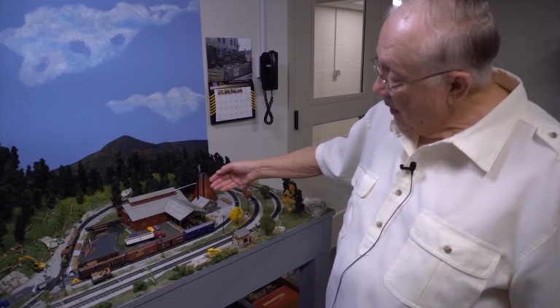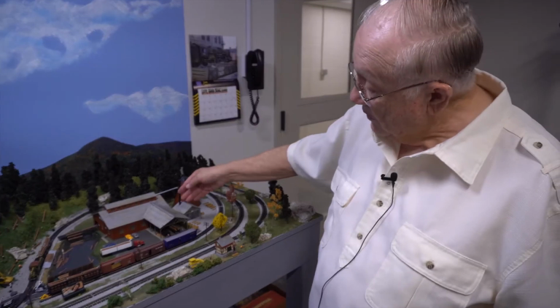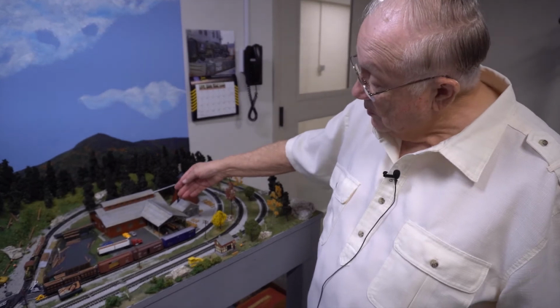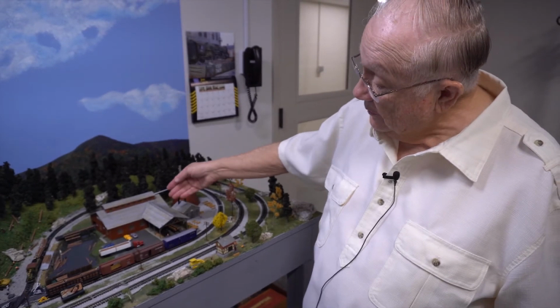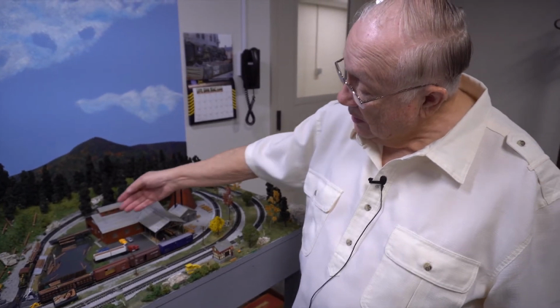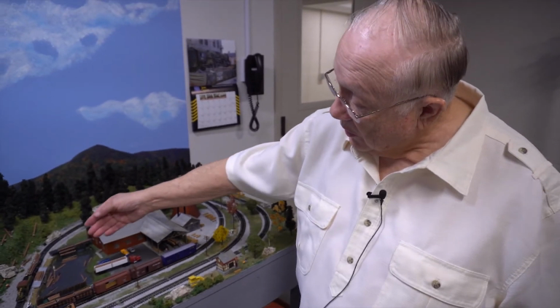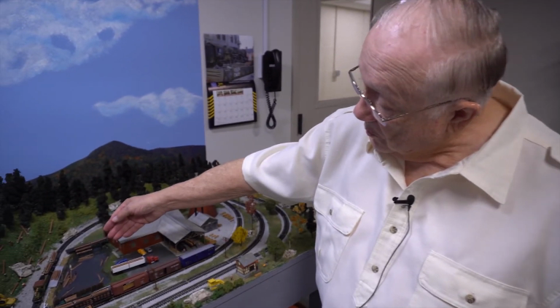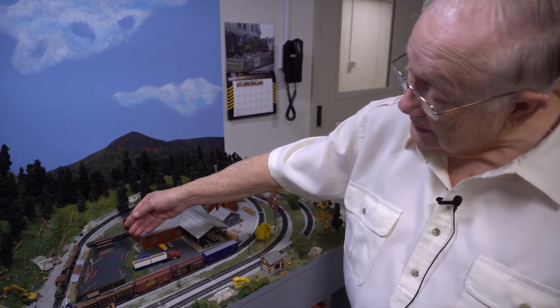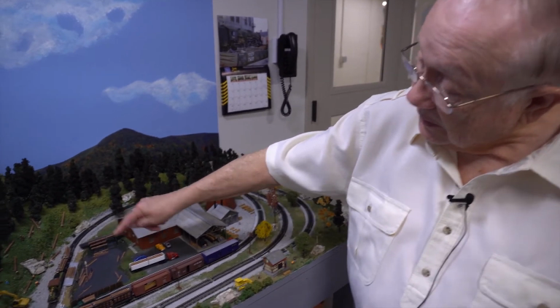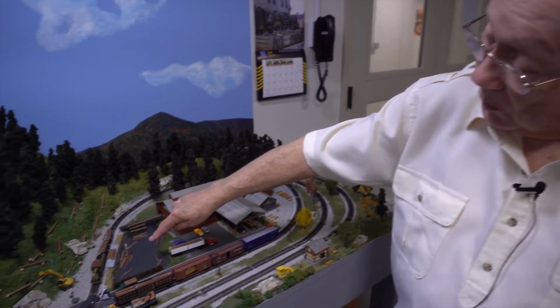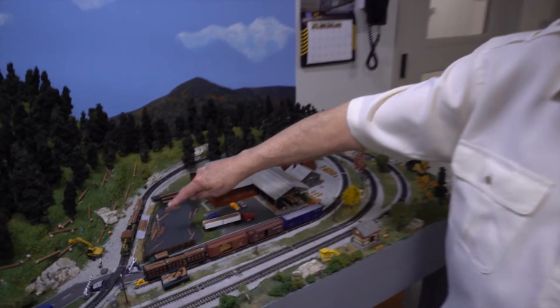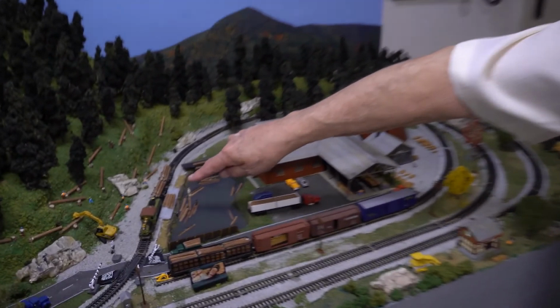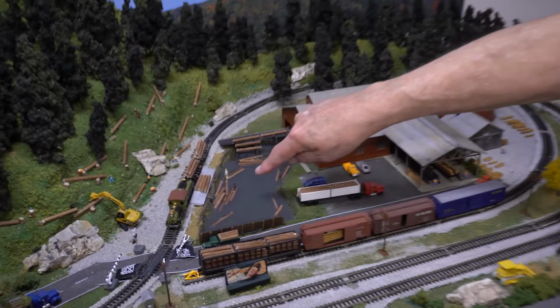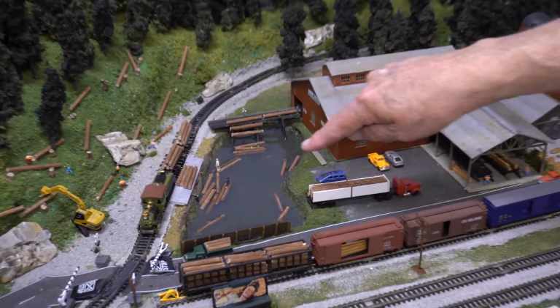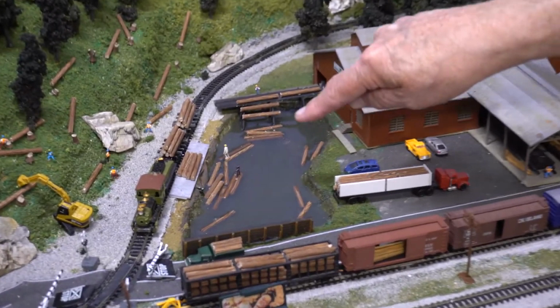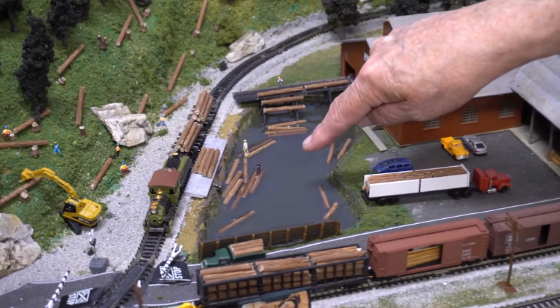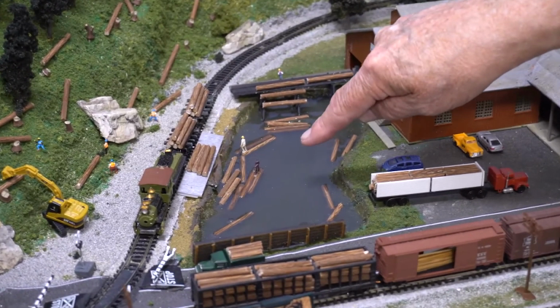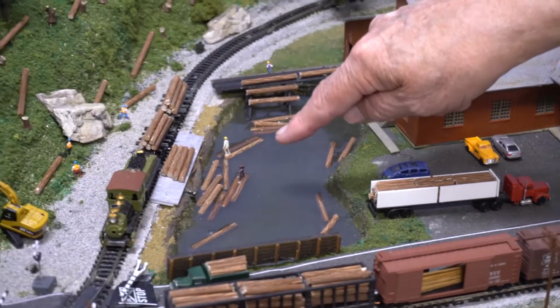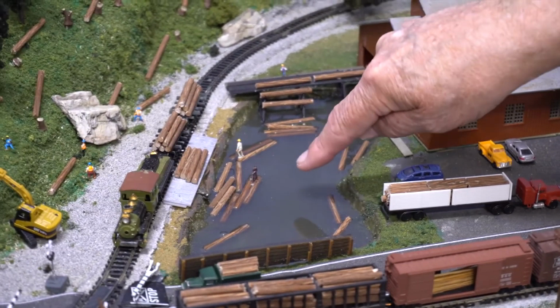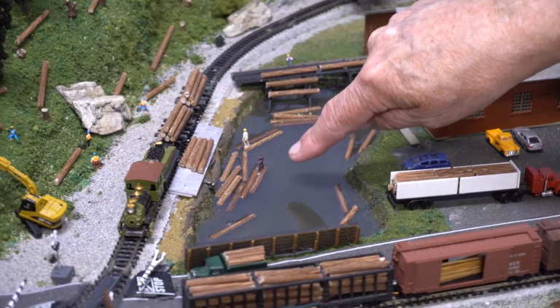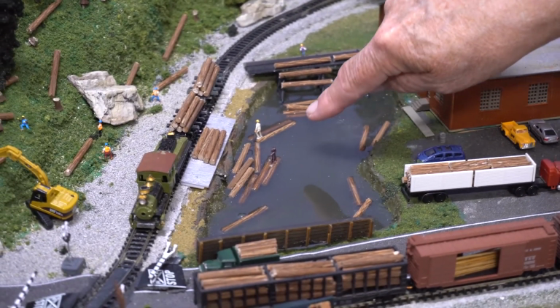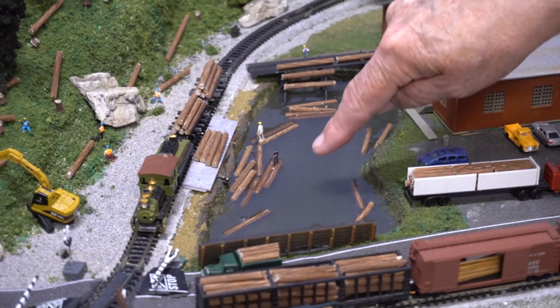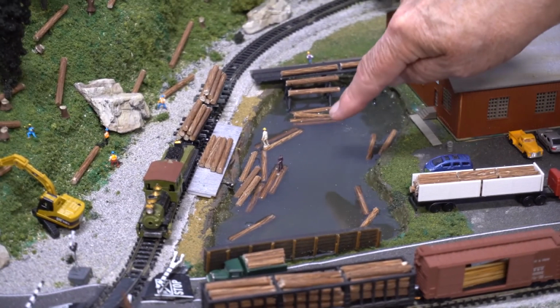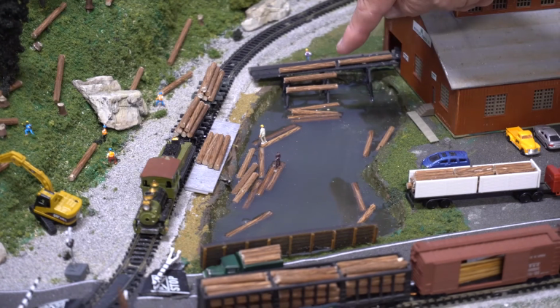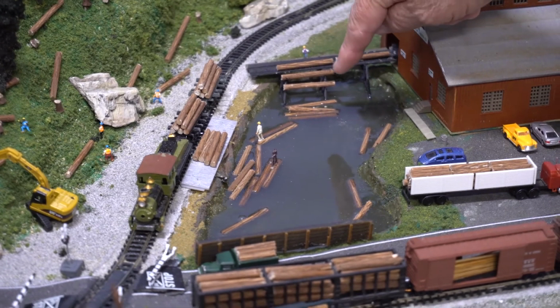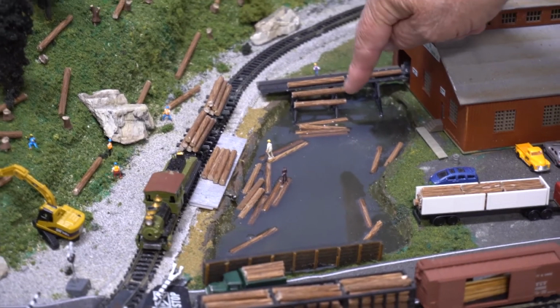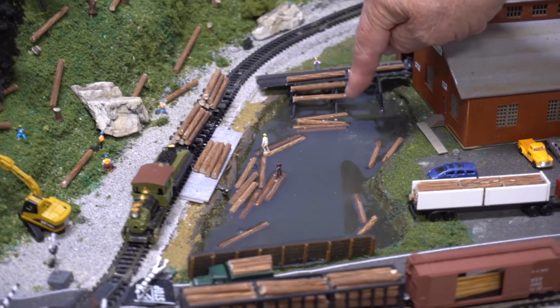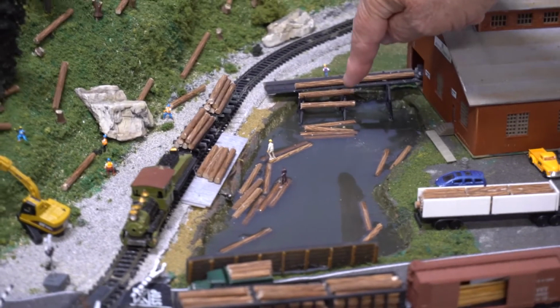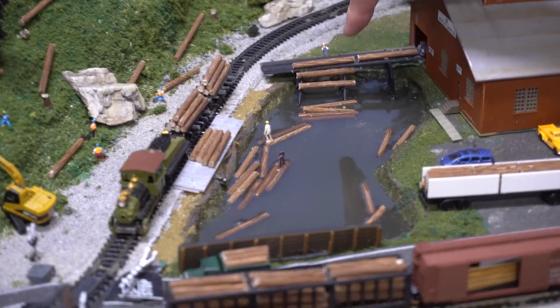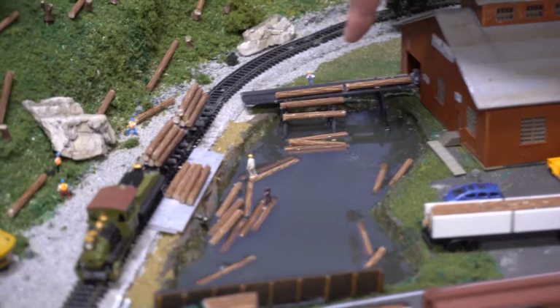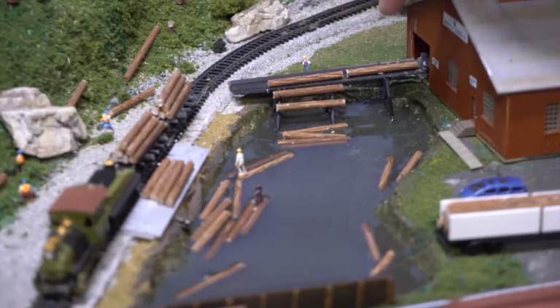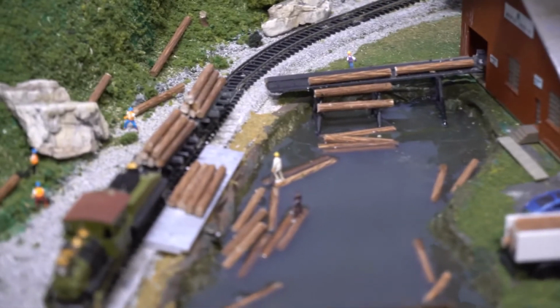Here we have the sawmill, the log pond. The logs are dropped by the train into the log pond and the workers guide them over to the conveyor that takes them up into the sawmill.